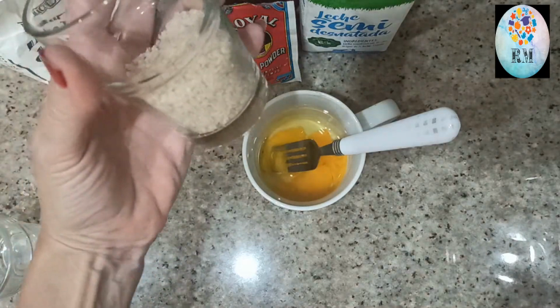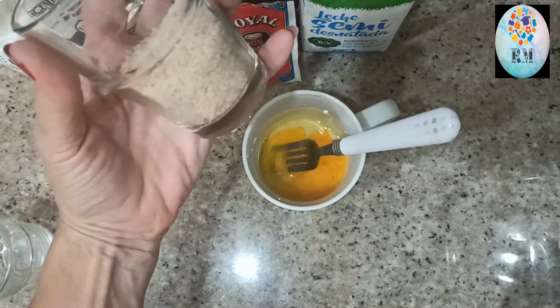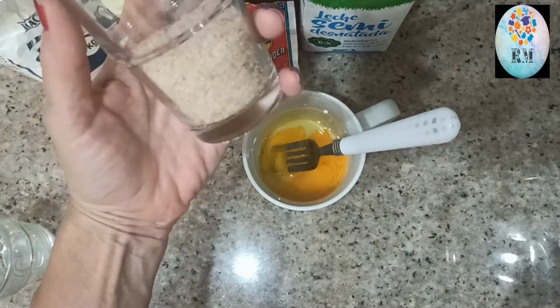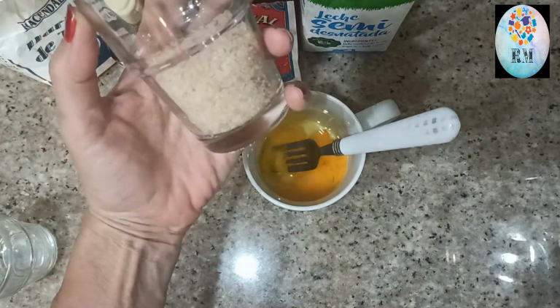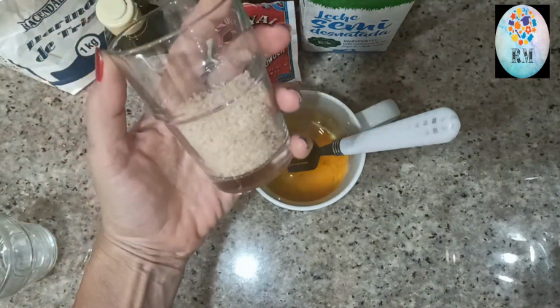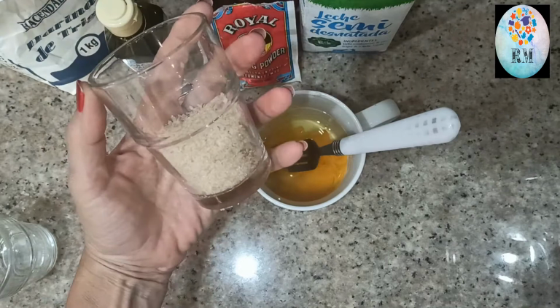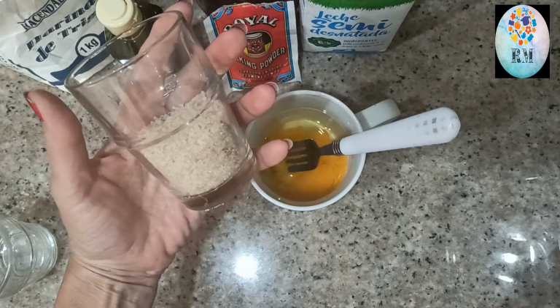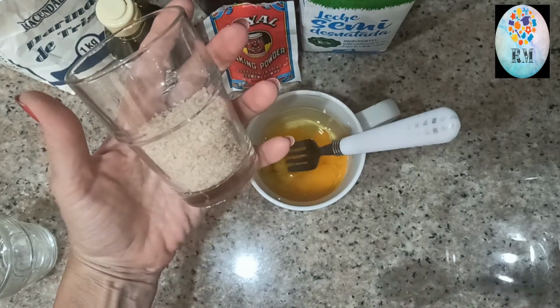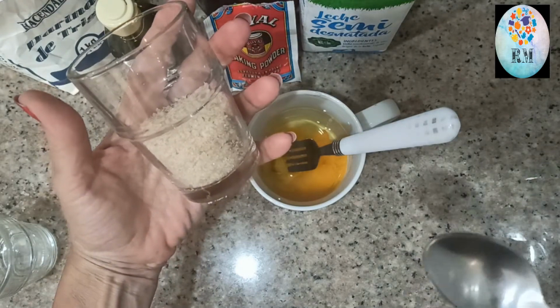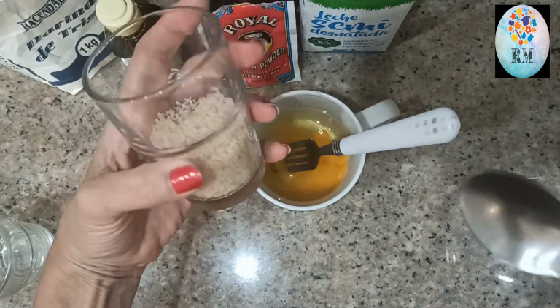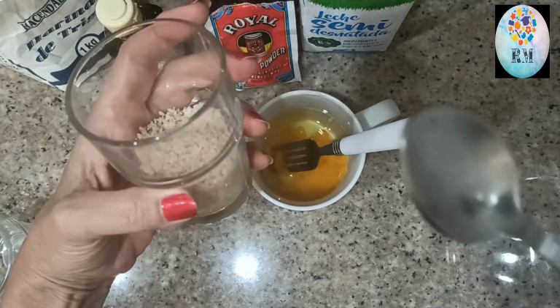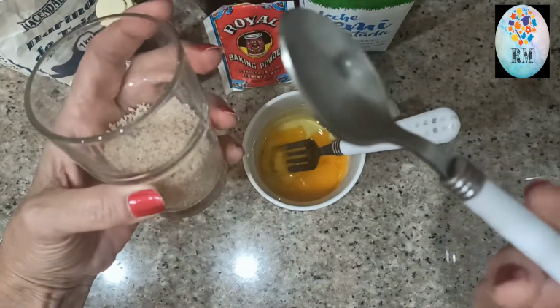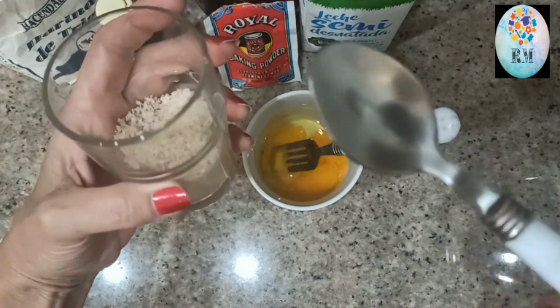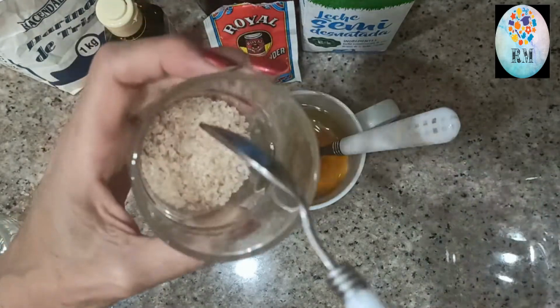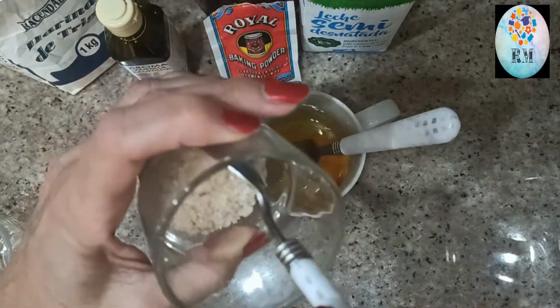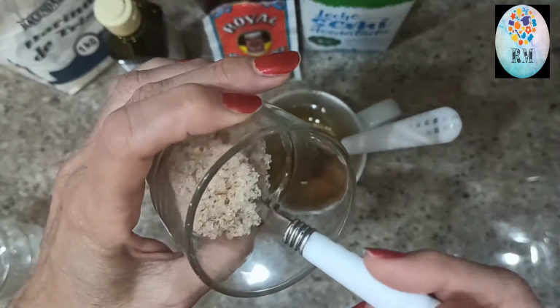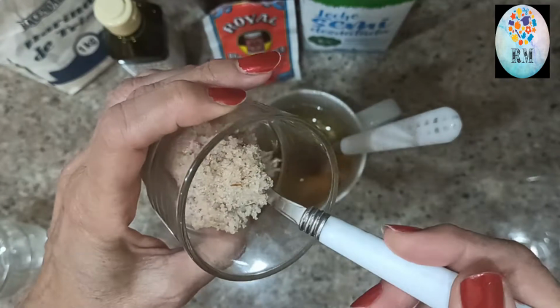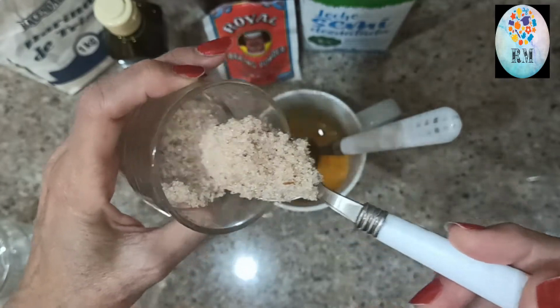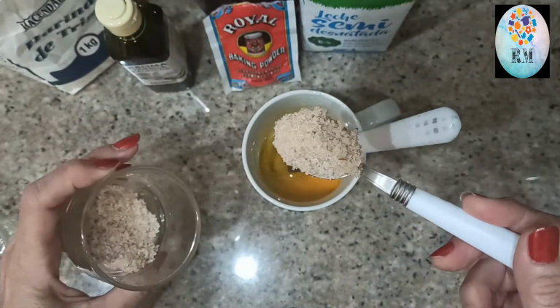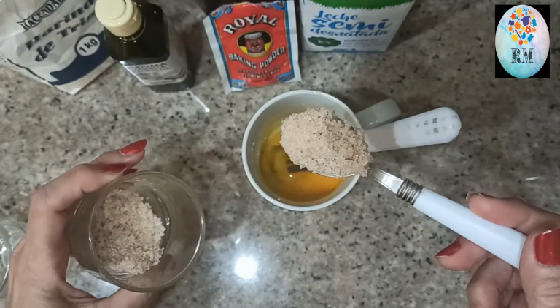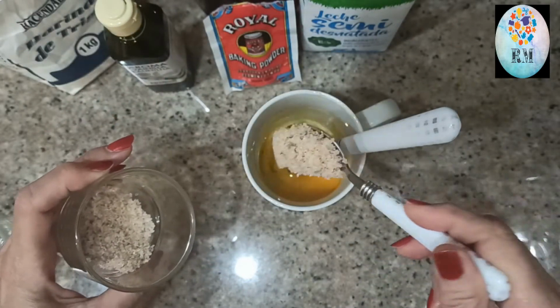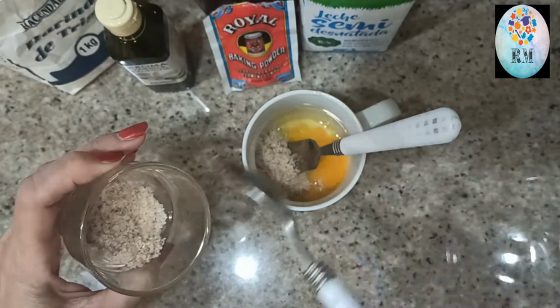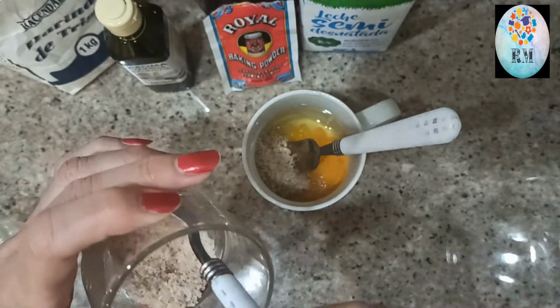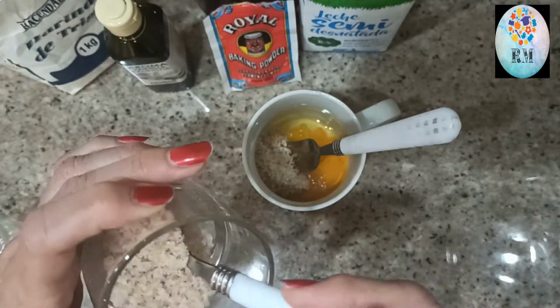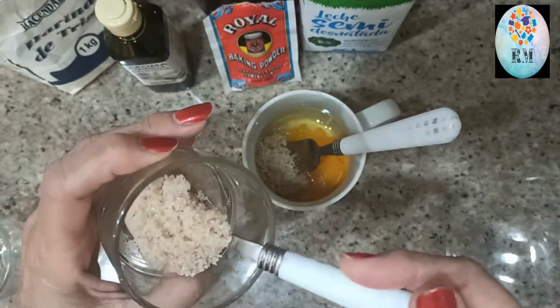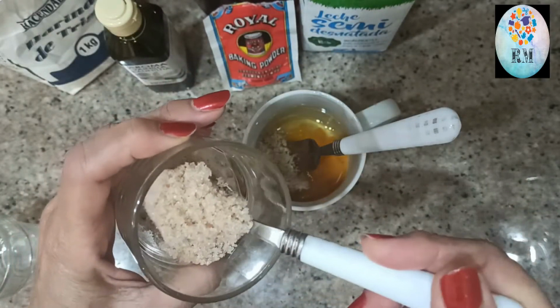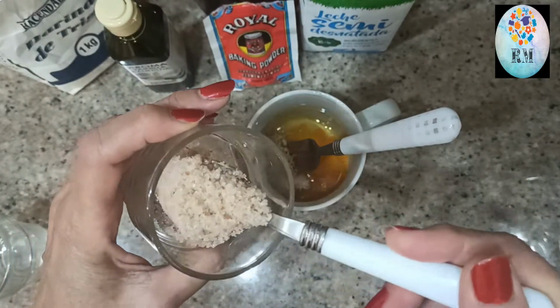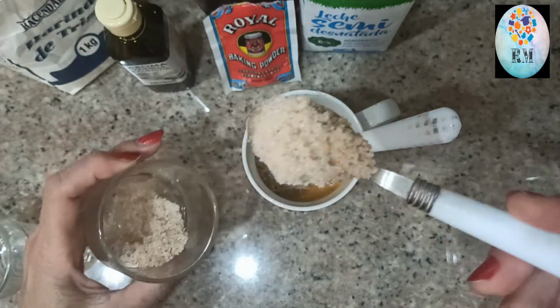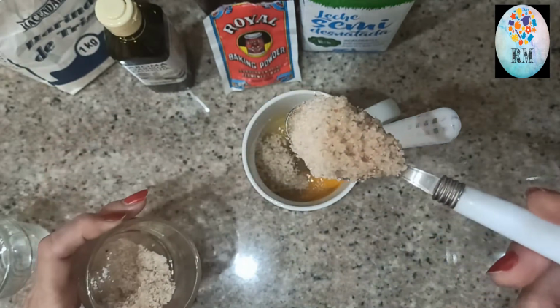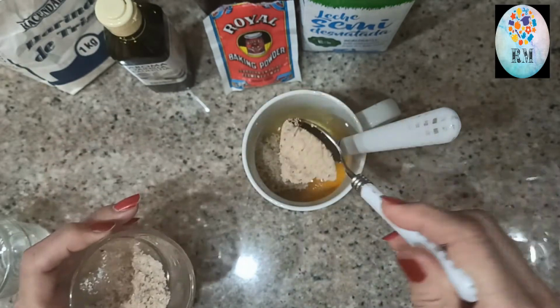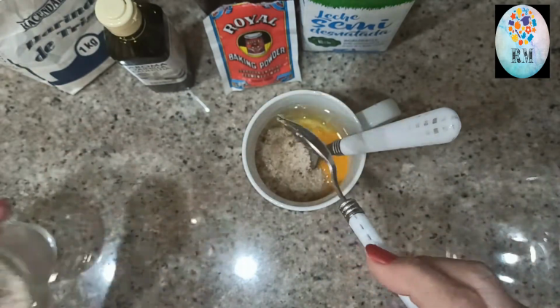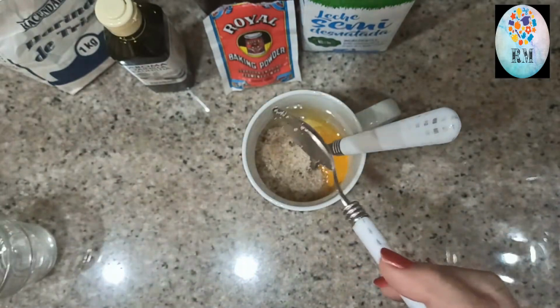De azúcar yo le echo más o menos un vaso de cuarto con una cucharadita pequeña, uno y dos, bien colmadas.